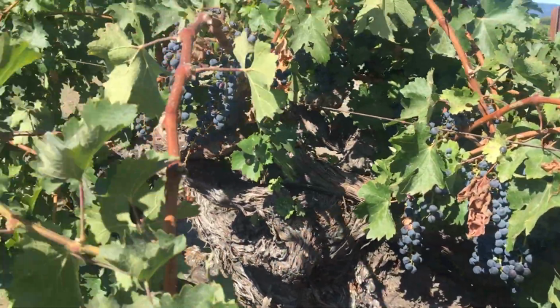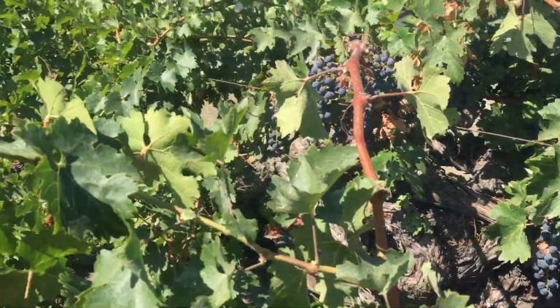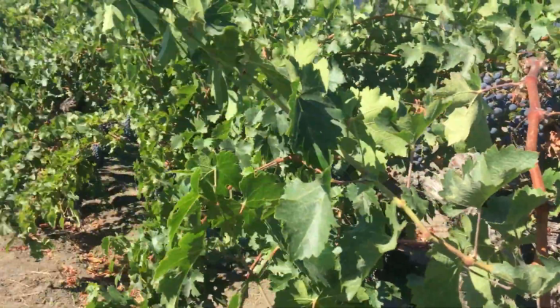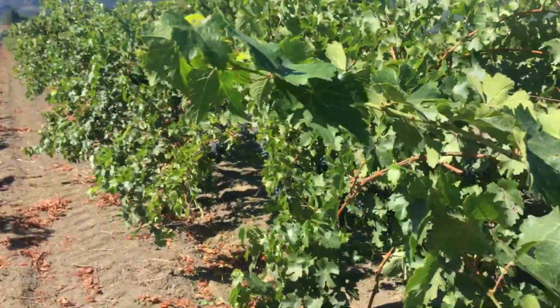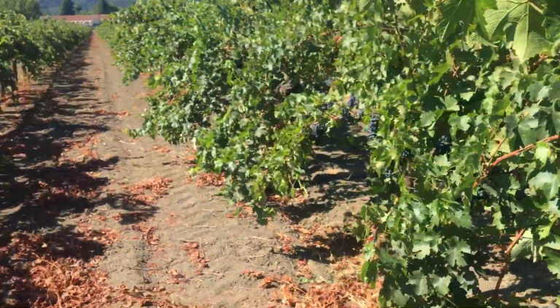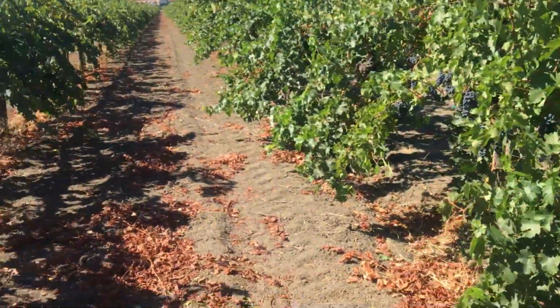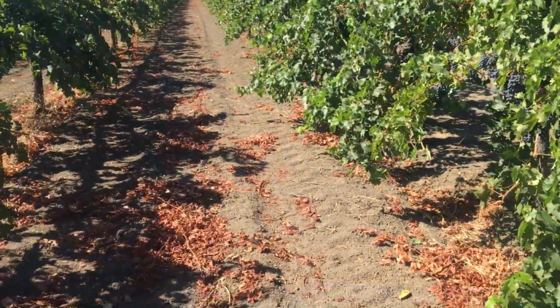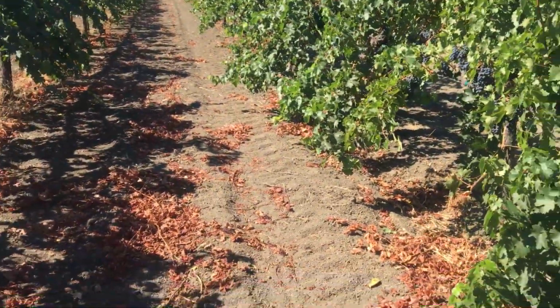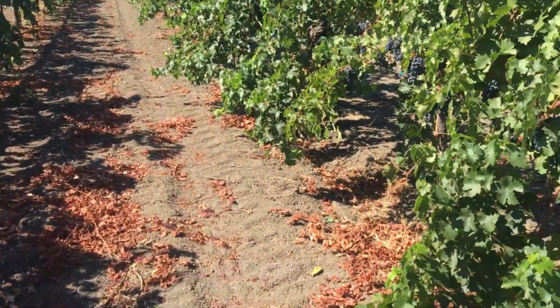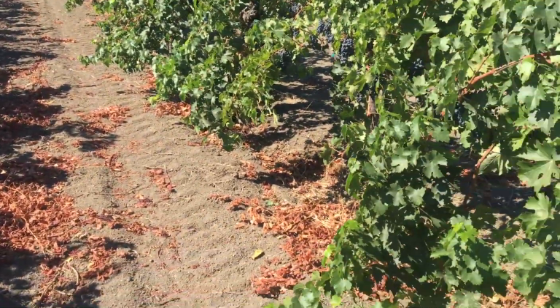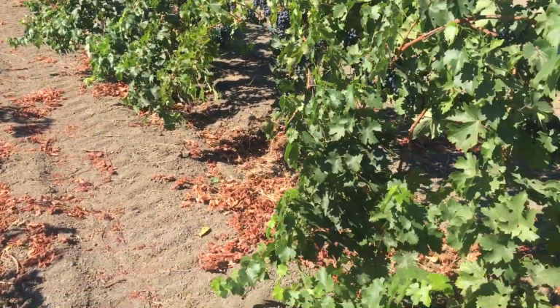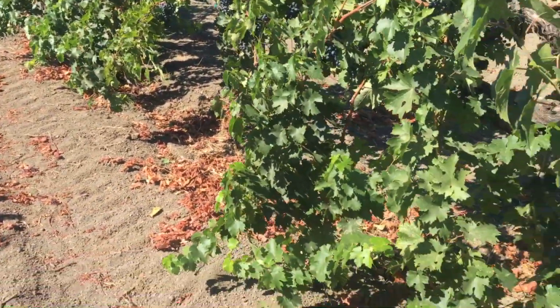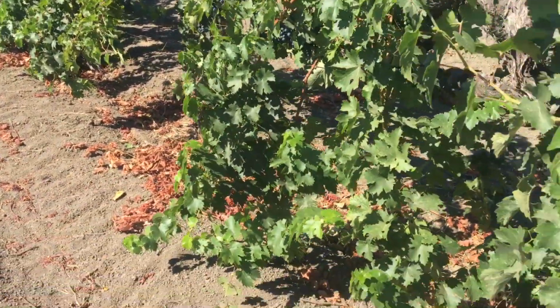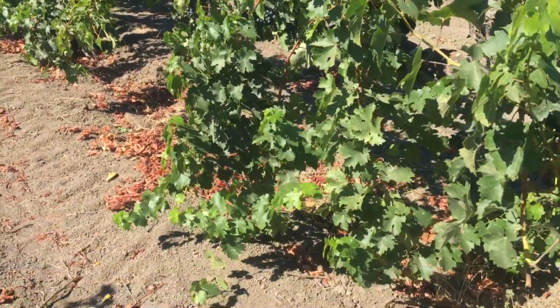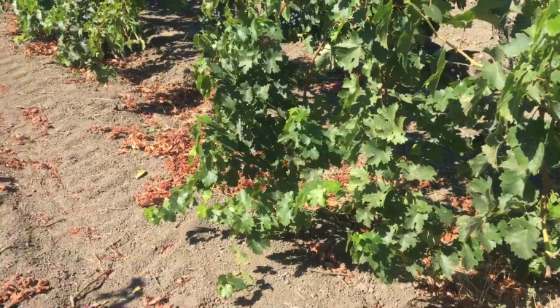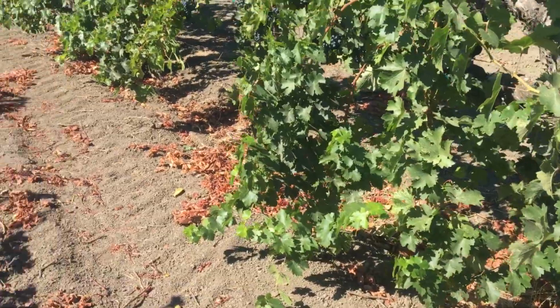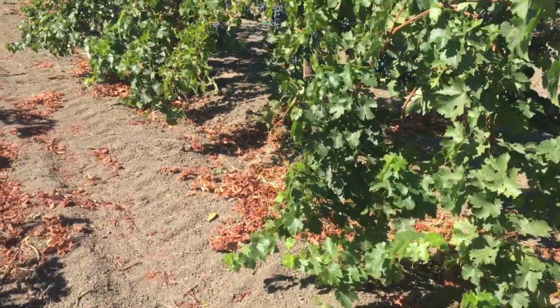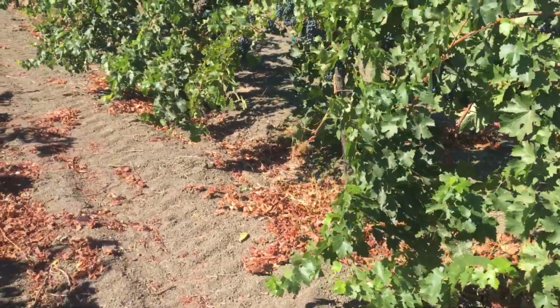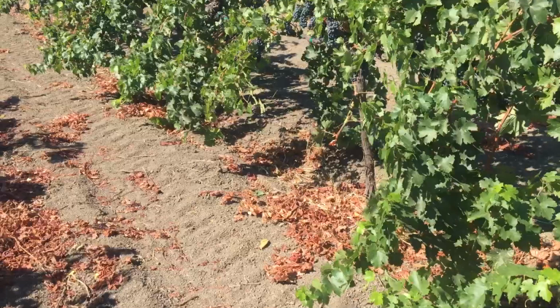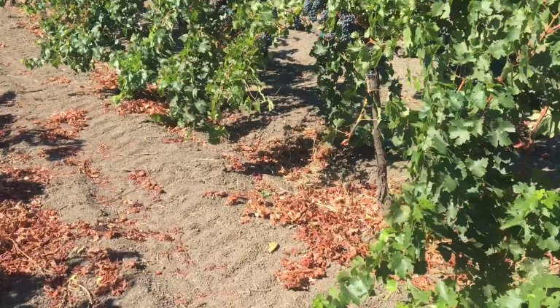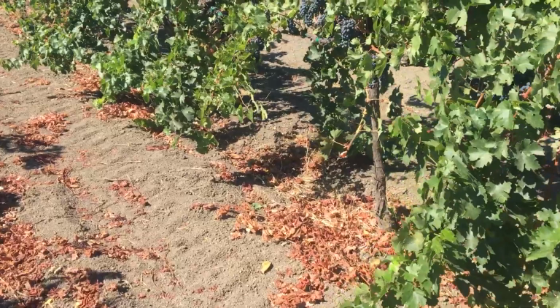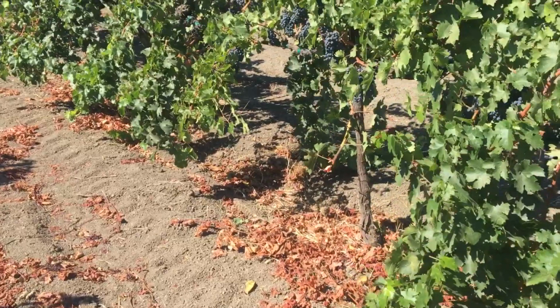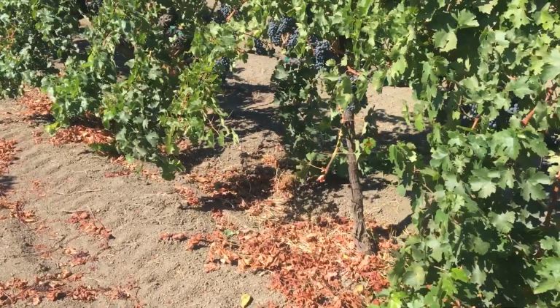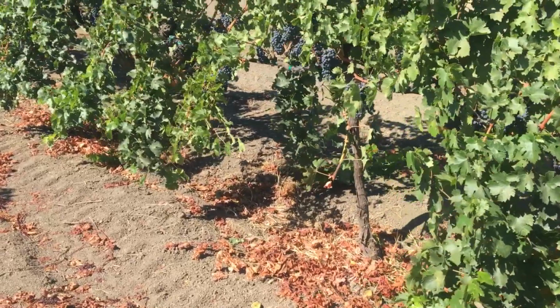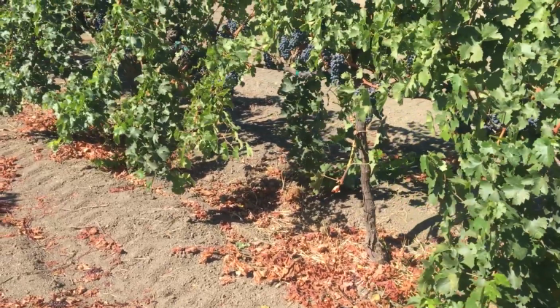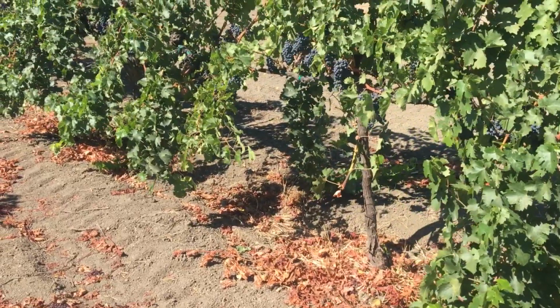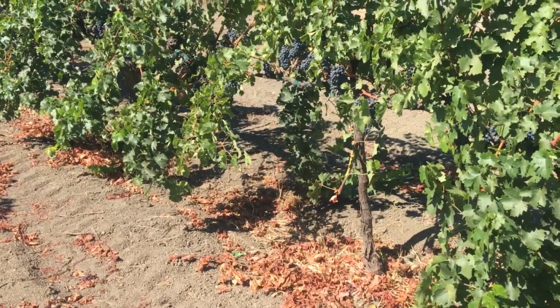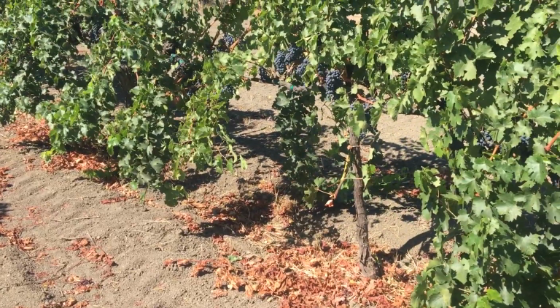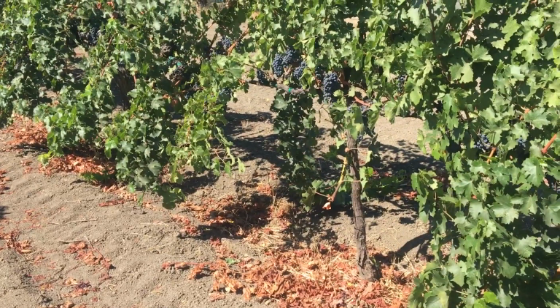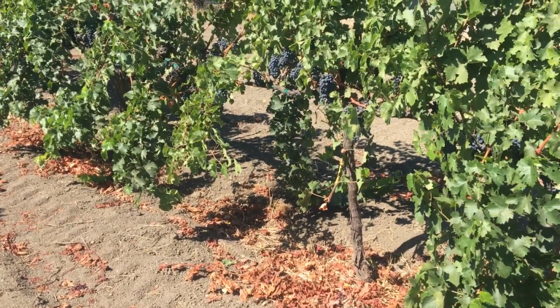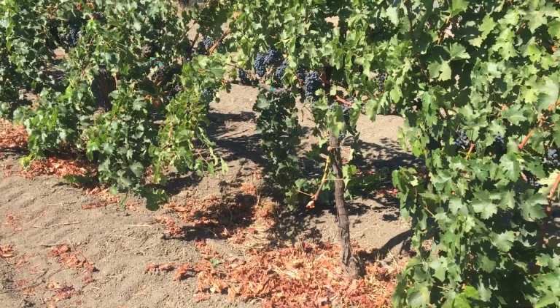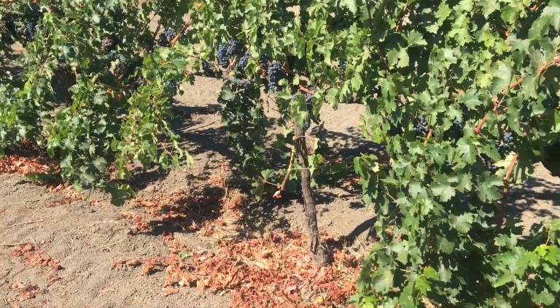This is Rendition, dry farmed. You can see there's no irrigation lines there at all, and it's organic as well.